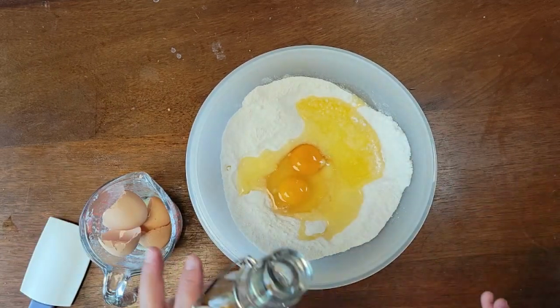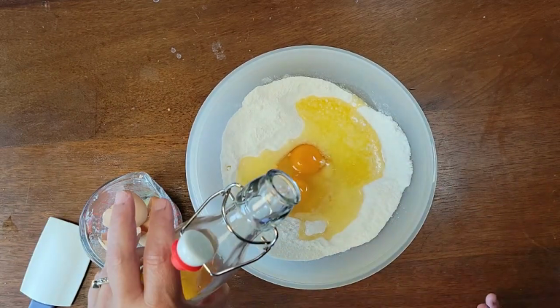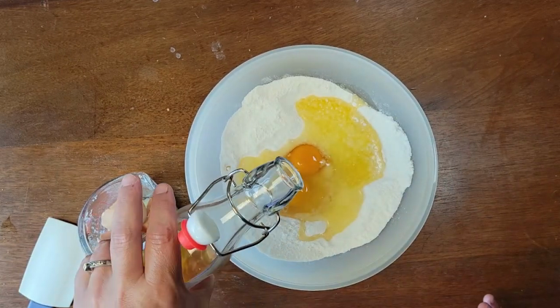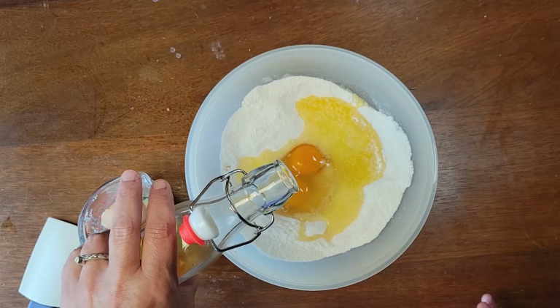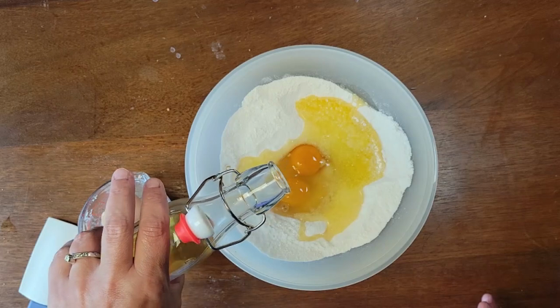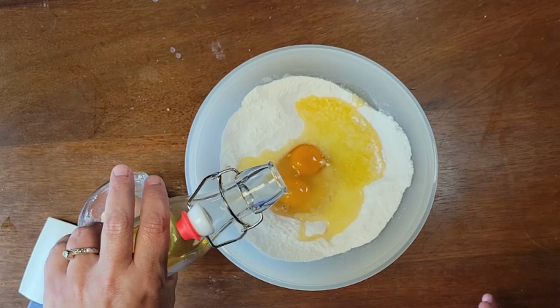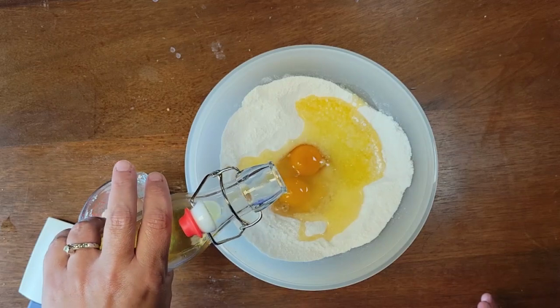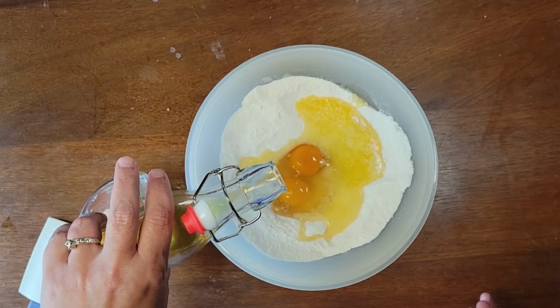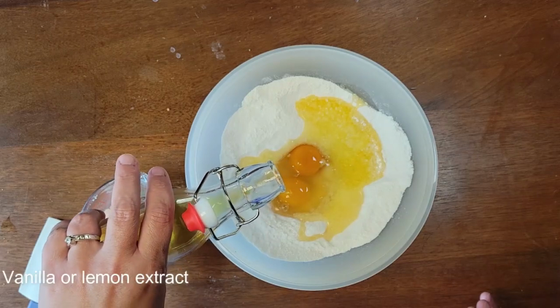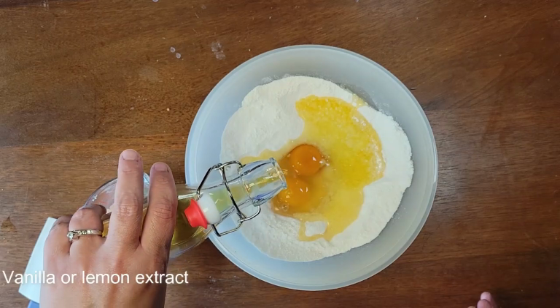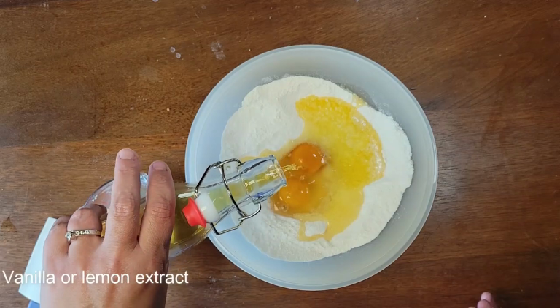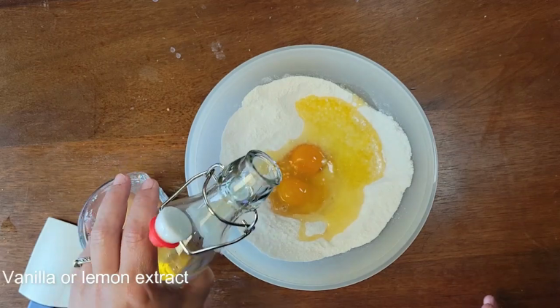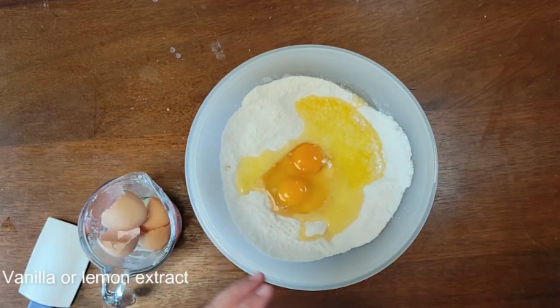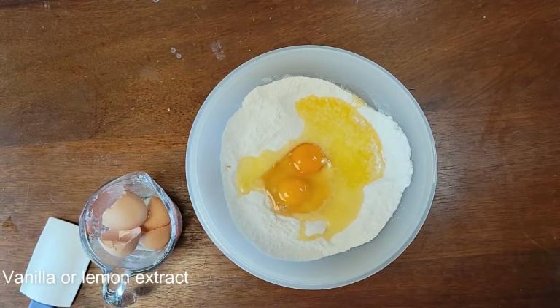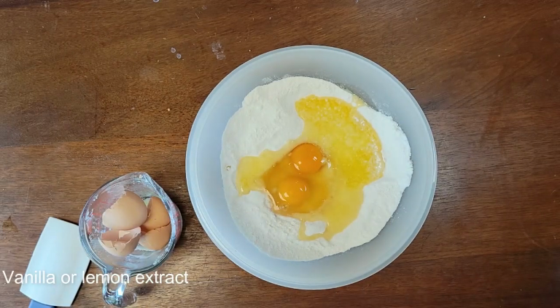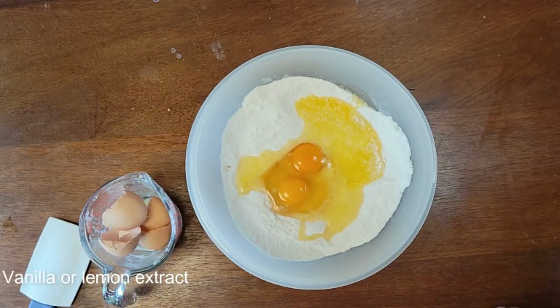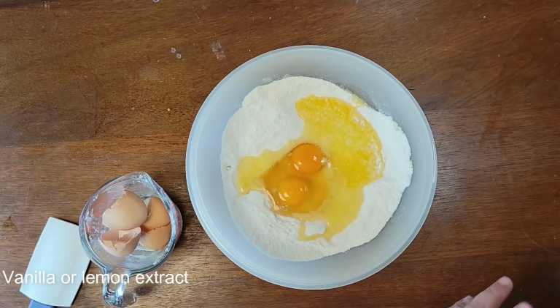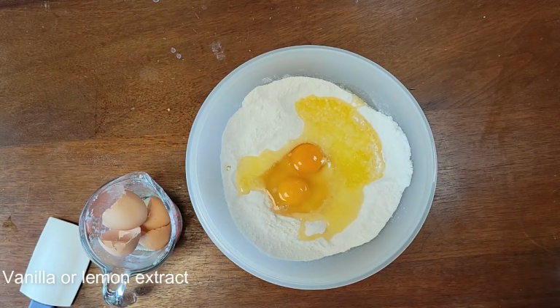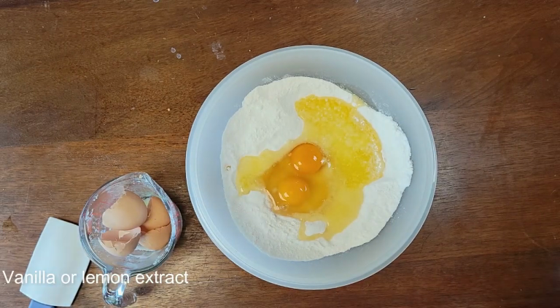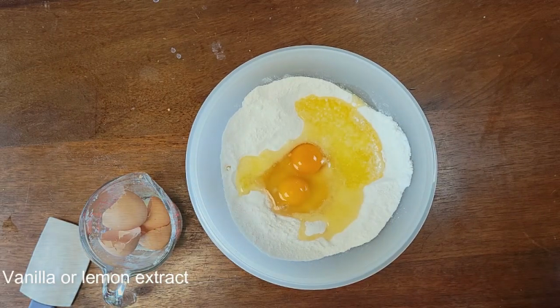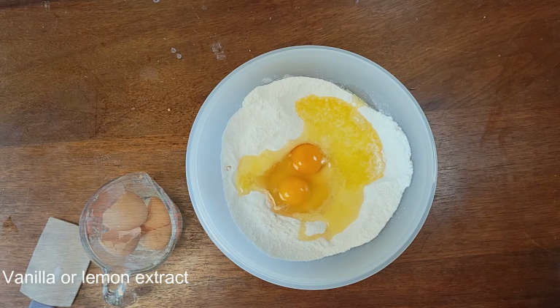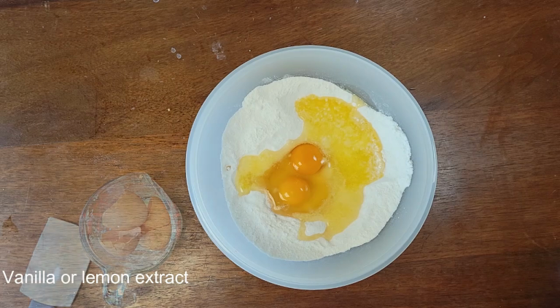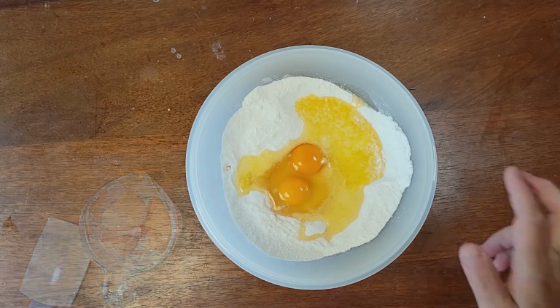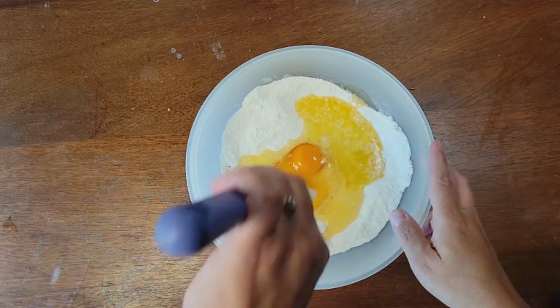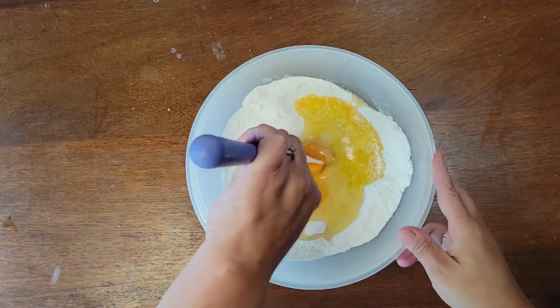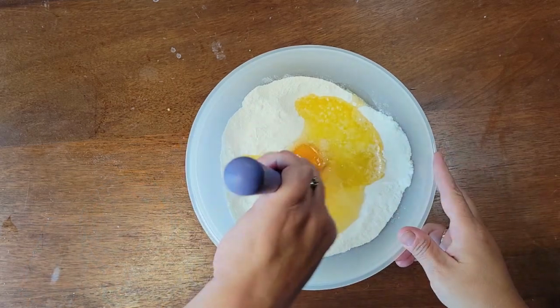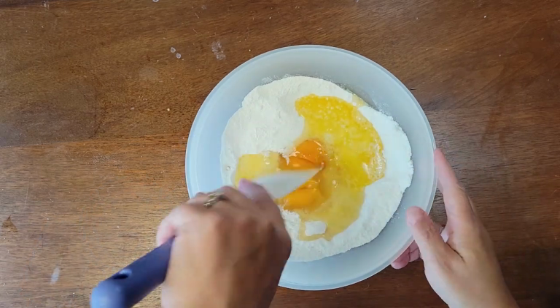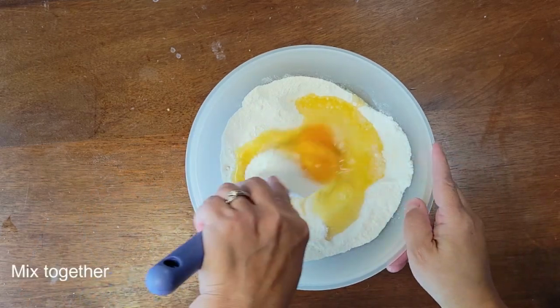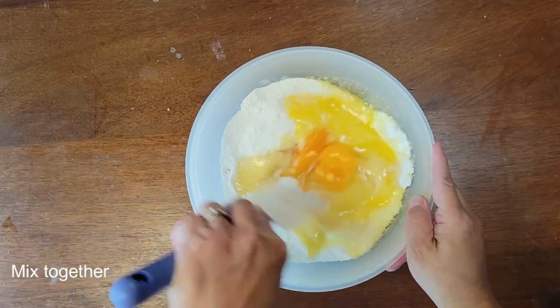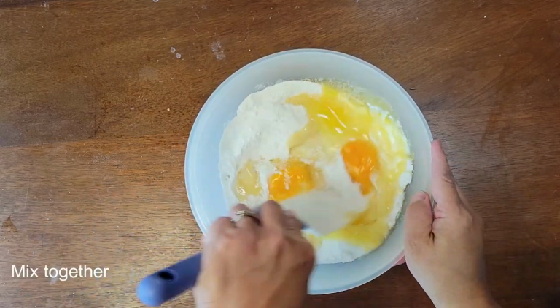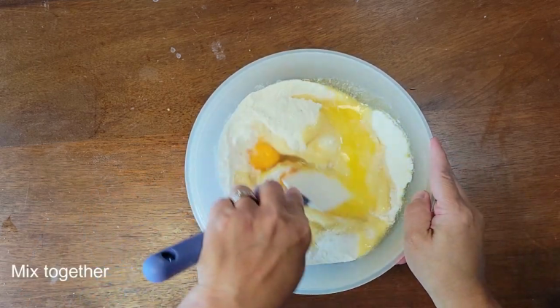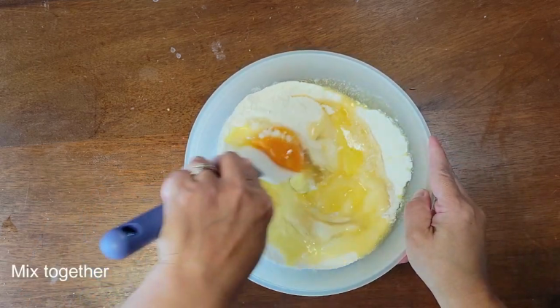I'm adding a lemon extract. If you don't have lemon extract, you can use a vanilla extract — we just want to give it a little bit more lemony flavor.